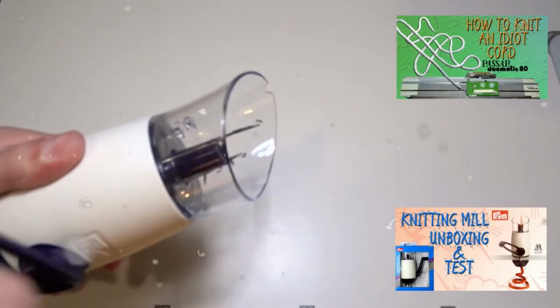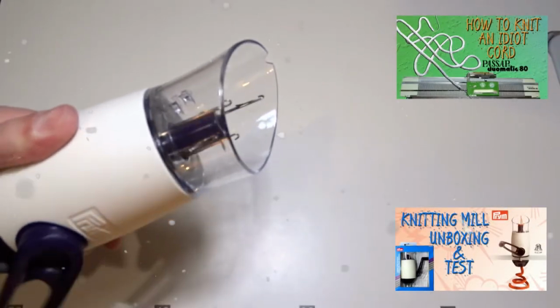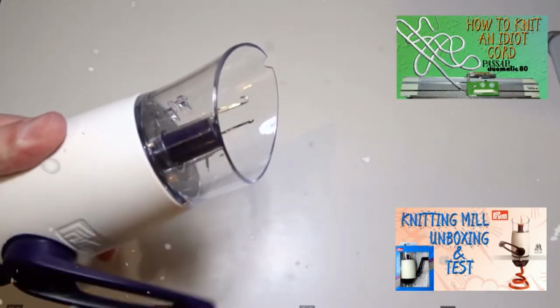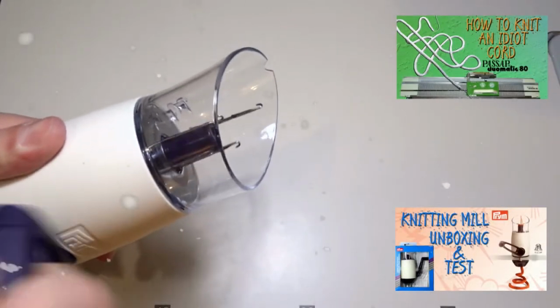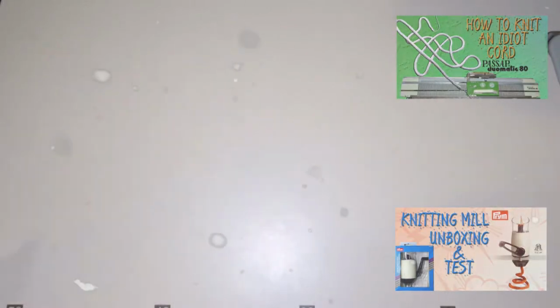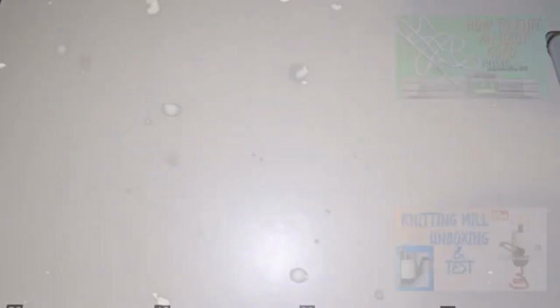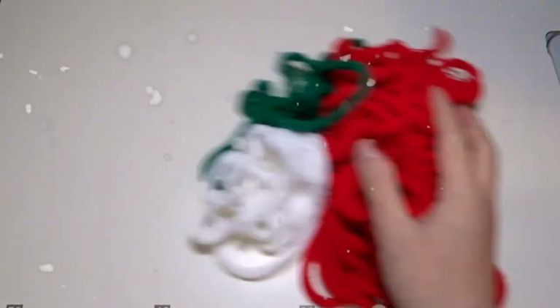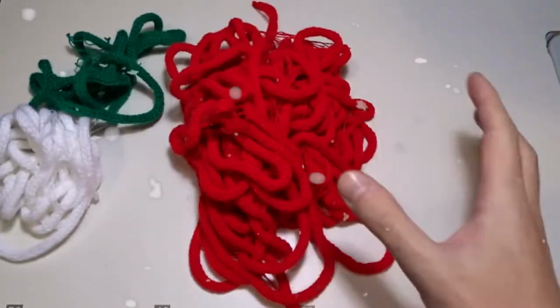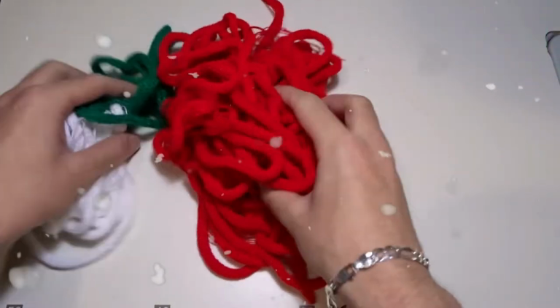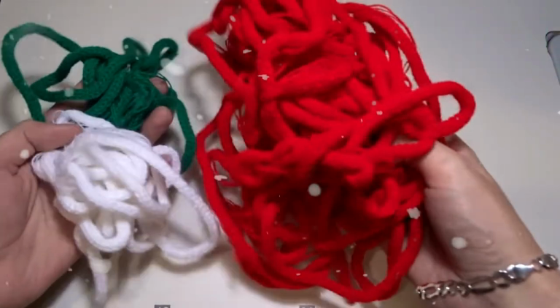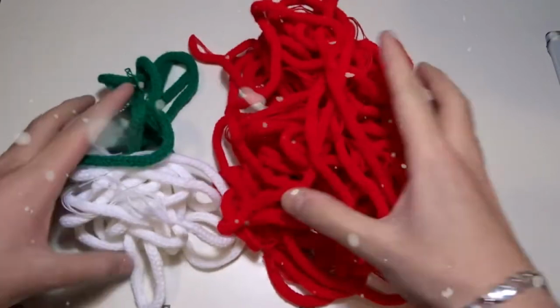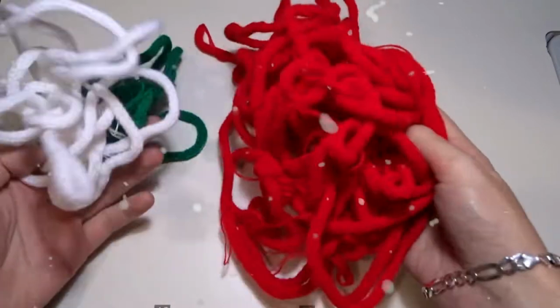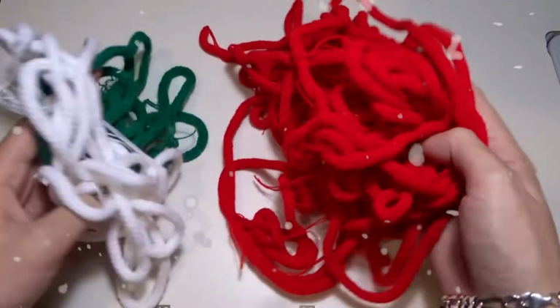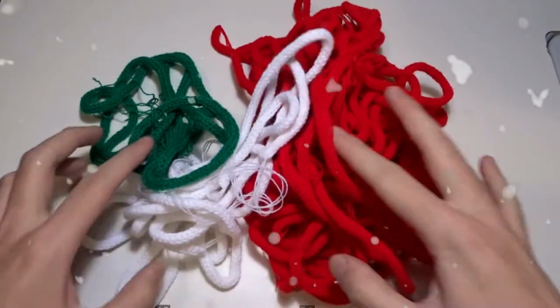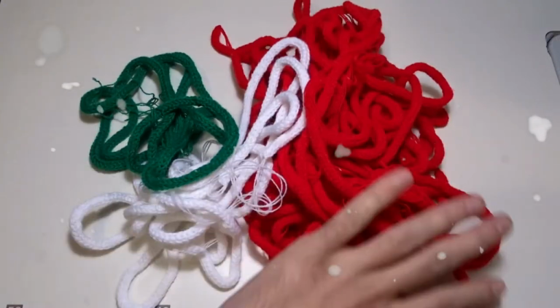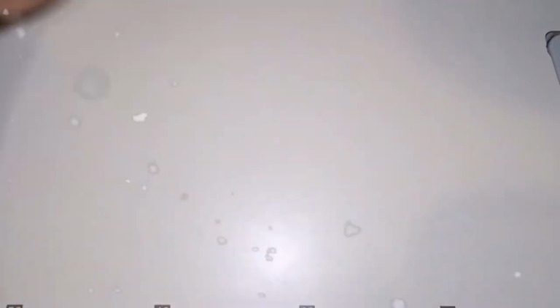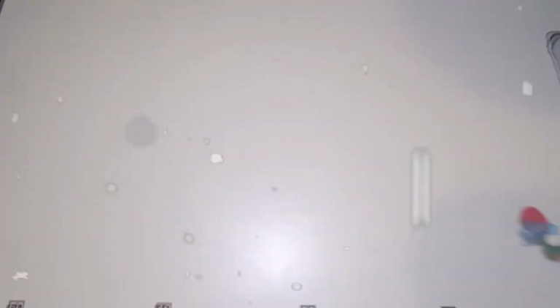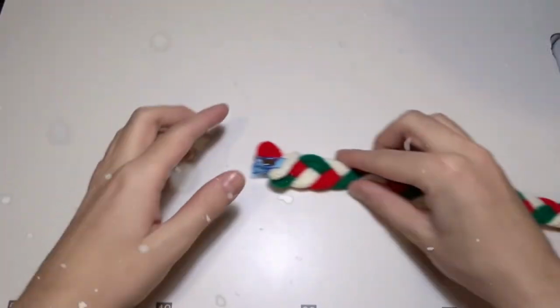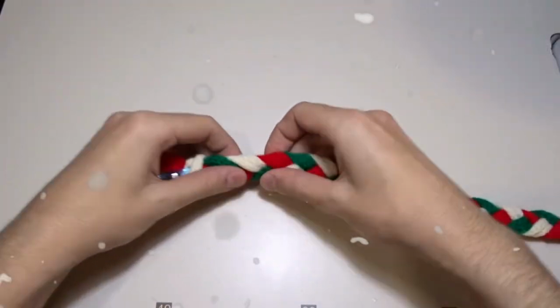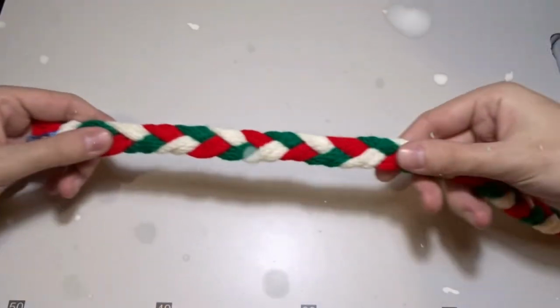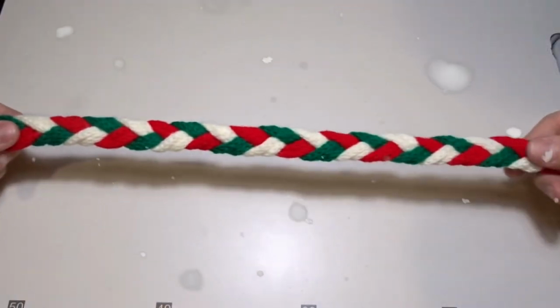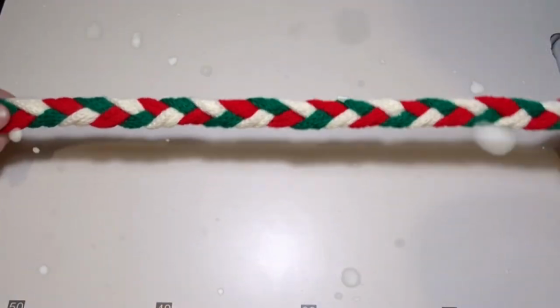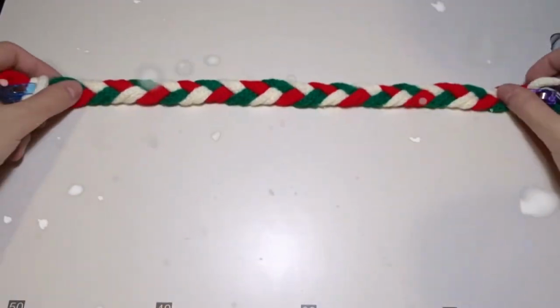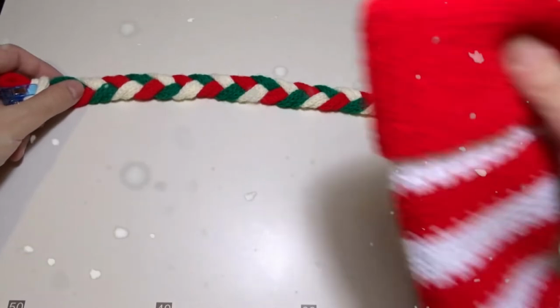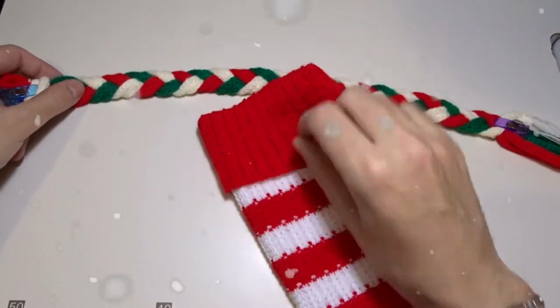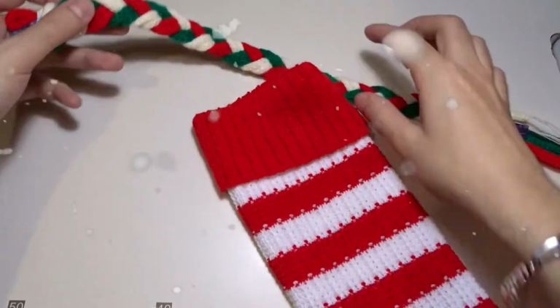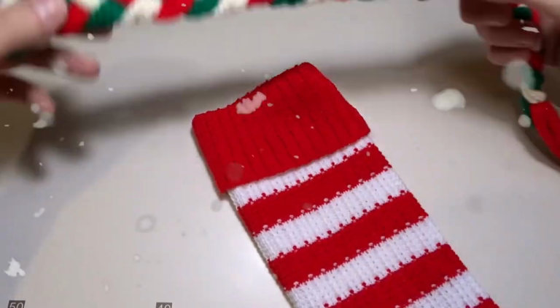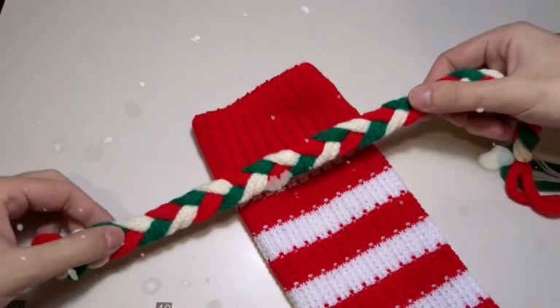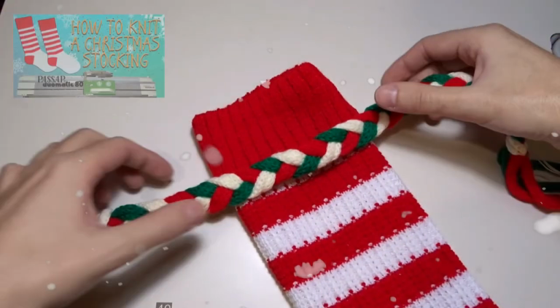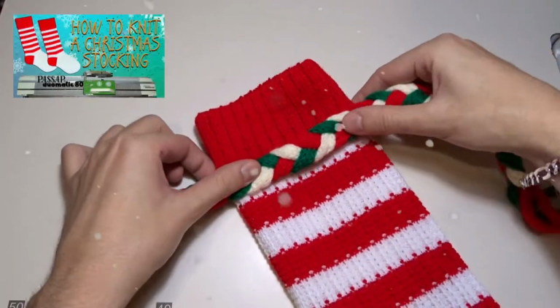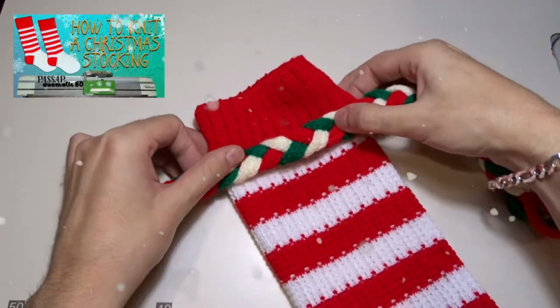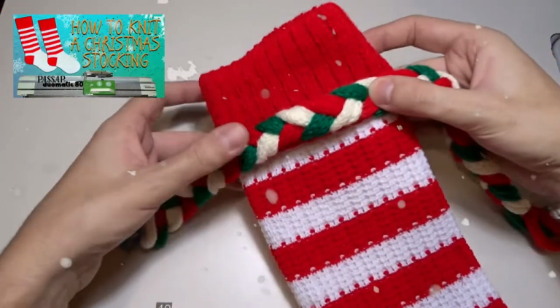Use the knitting mill or the knitting machine to make different colors of i-cord. Use white, green, and red to make a simple braid. Now you can decorate some of your Christmas projects.